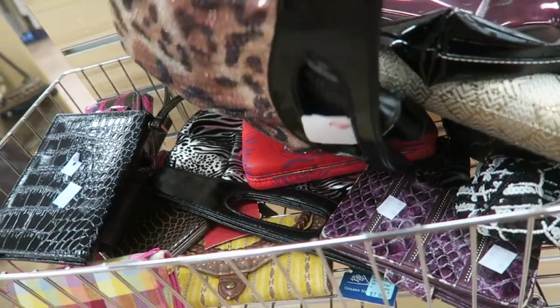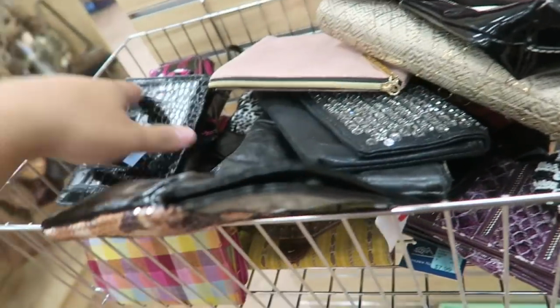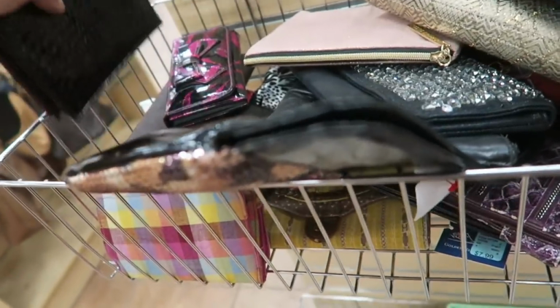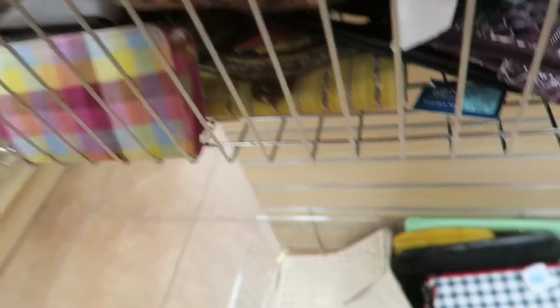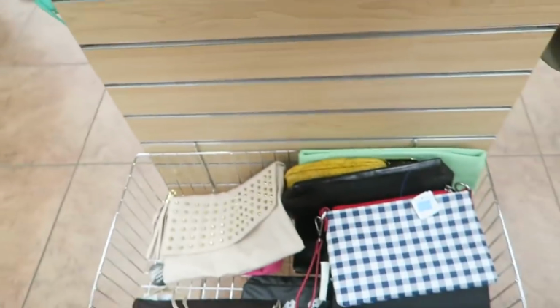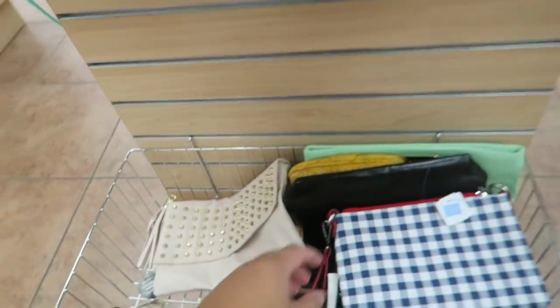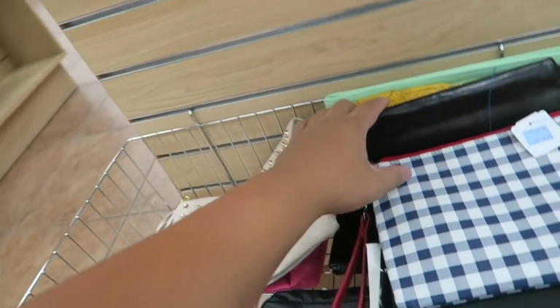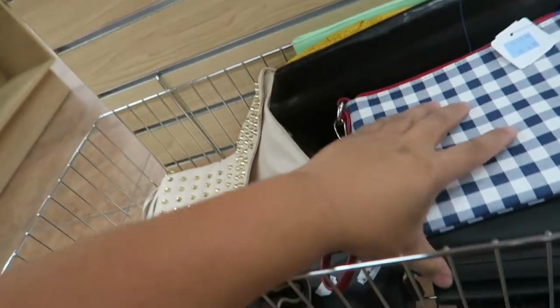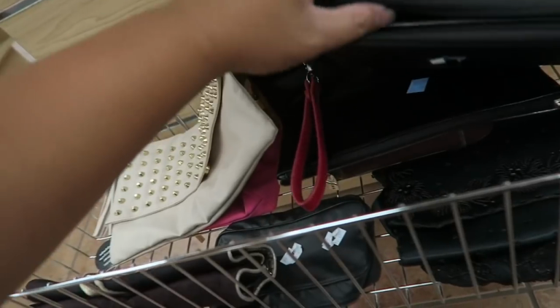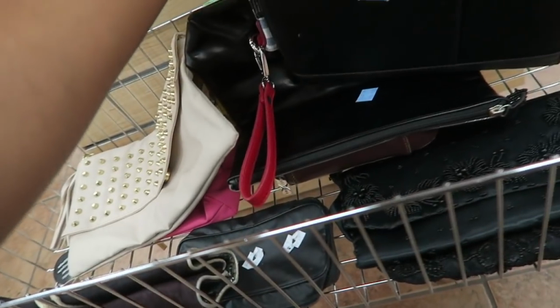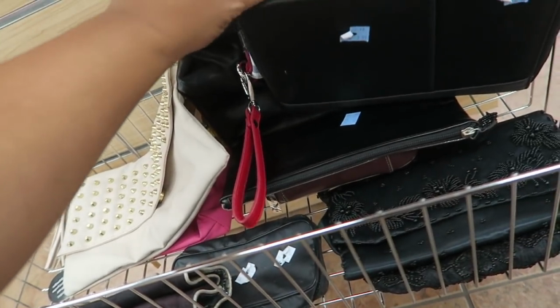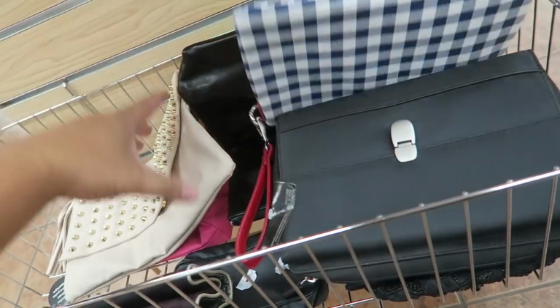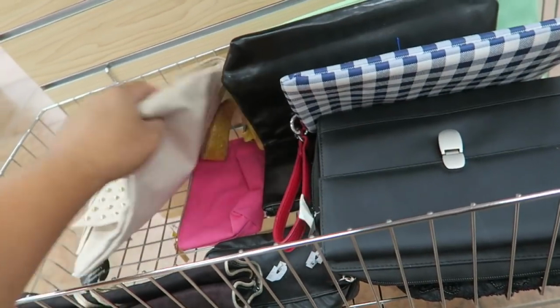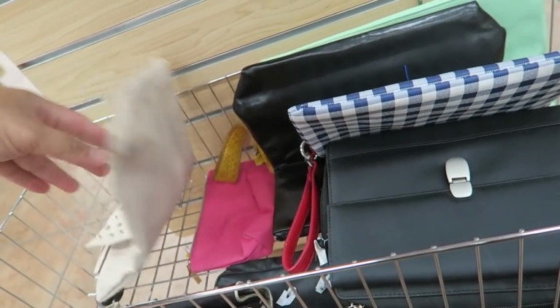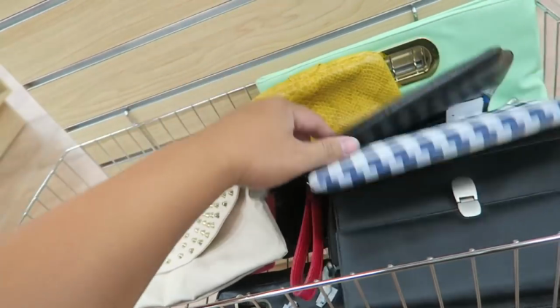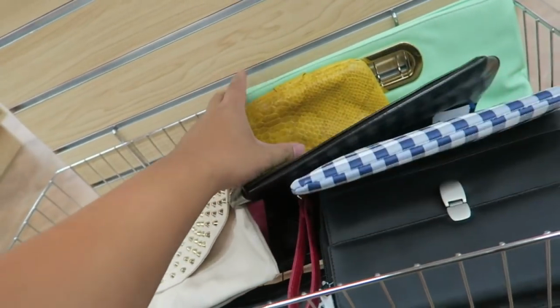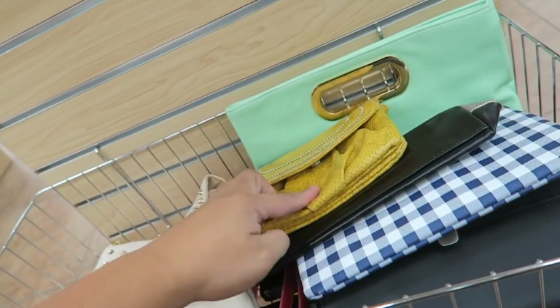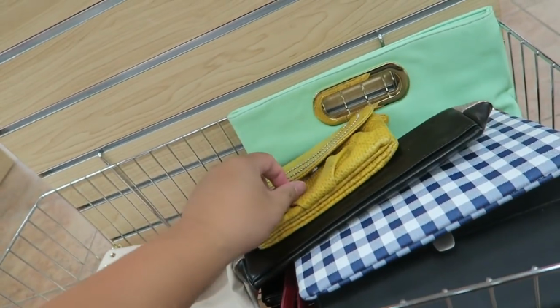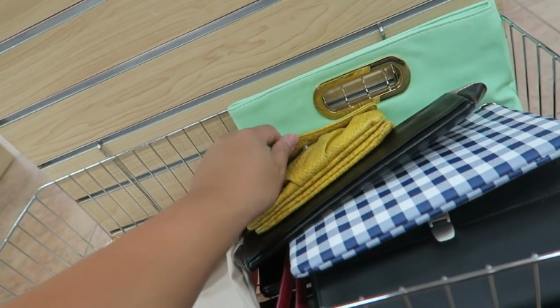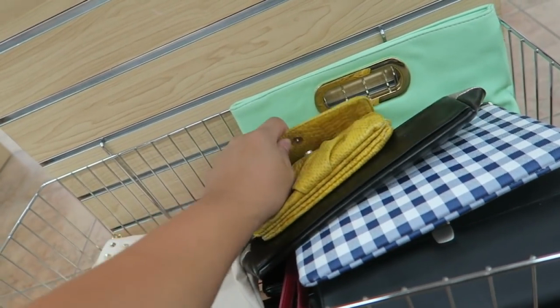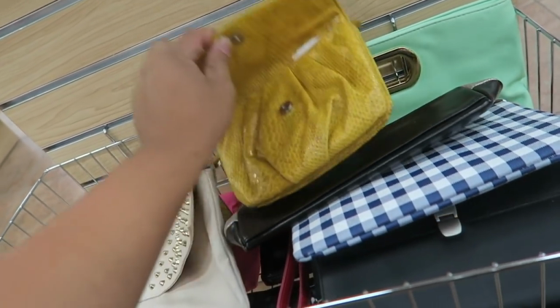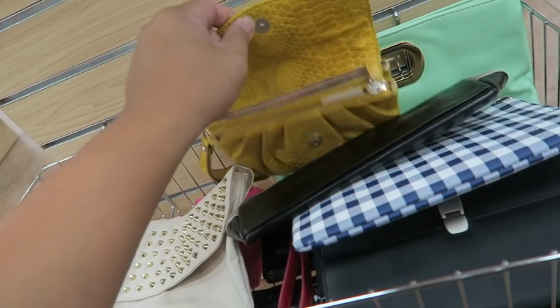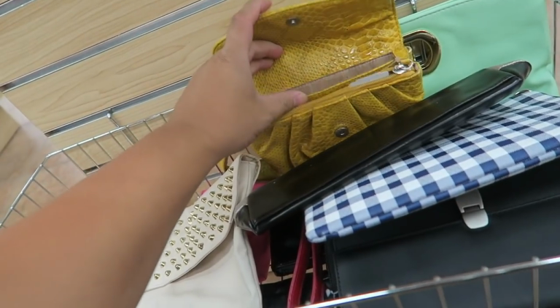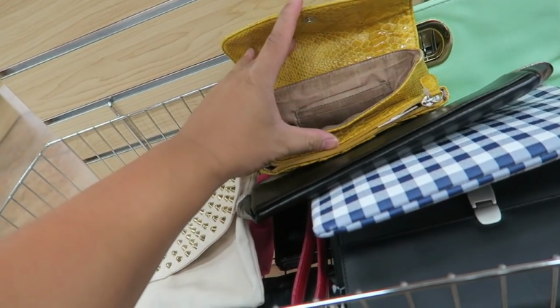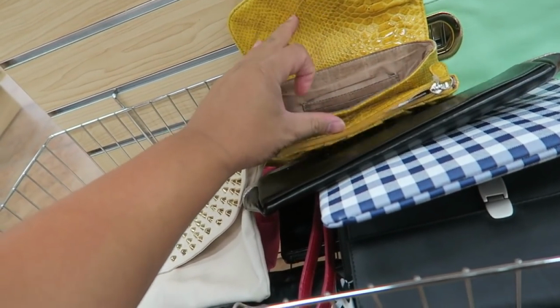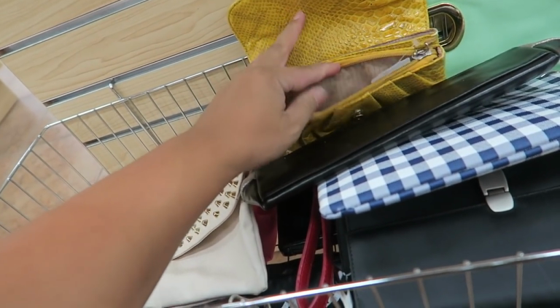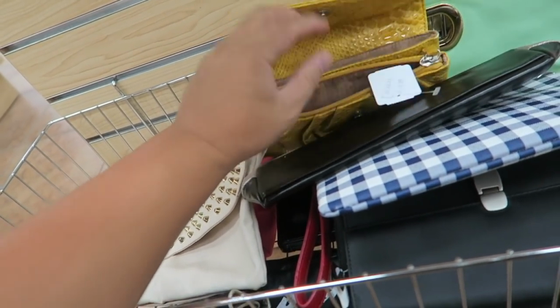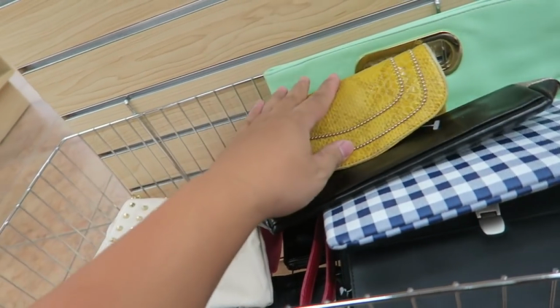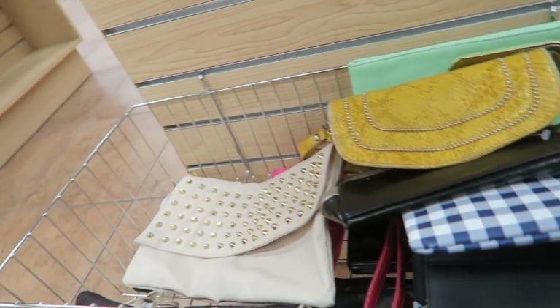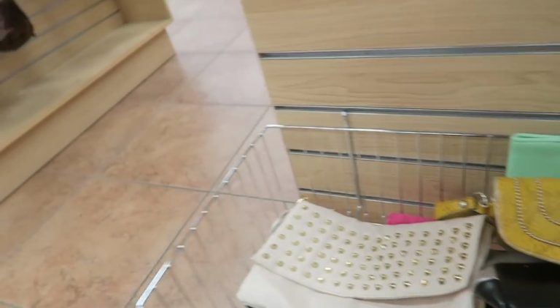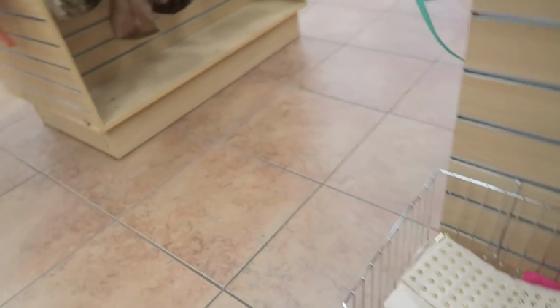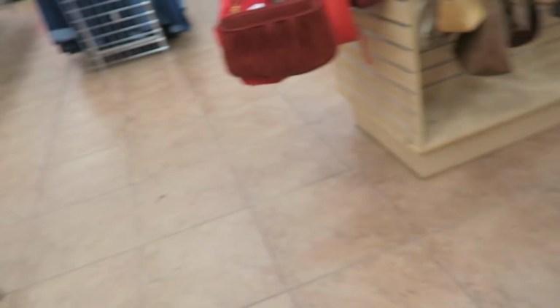Alright you guys, I went through all the handbags. There's pretty much nothing else other than this Lamb bag, which I'm very fortunate and excited to have found. Let's check out the rest of the store though.